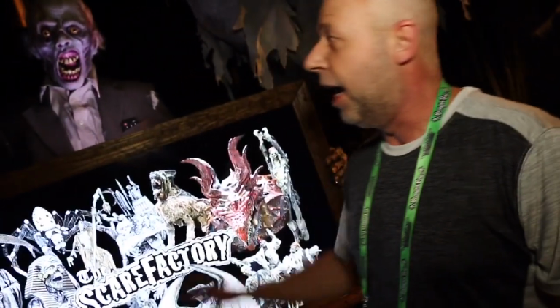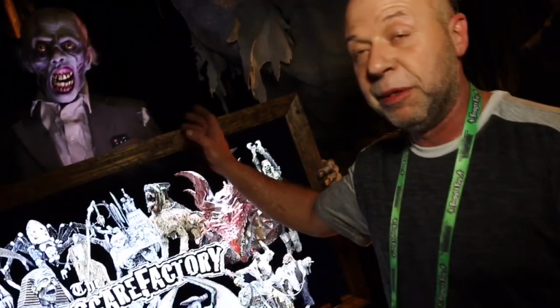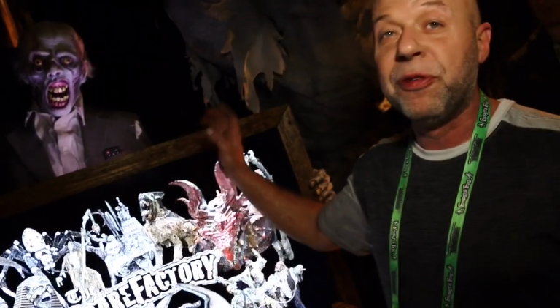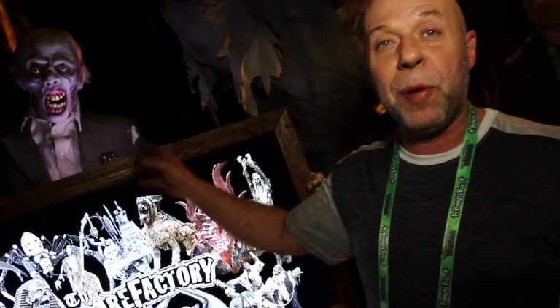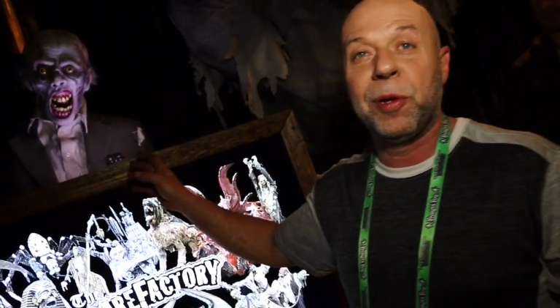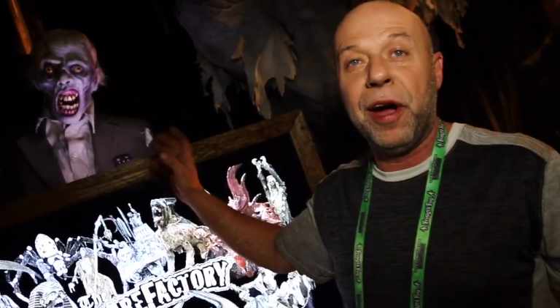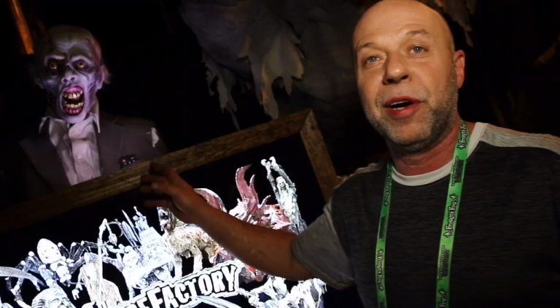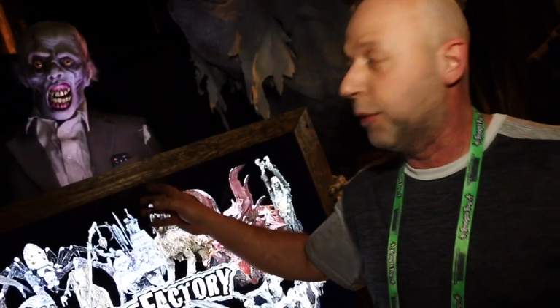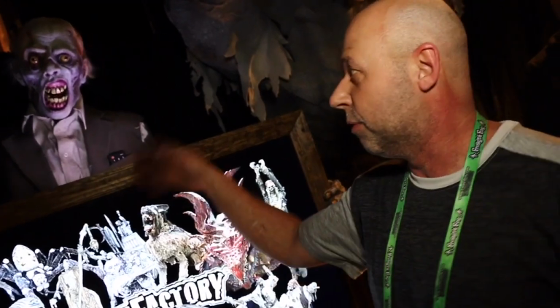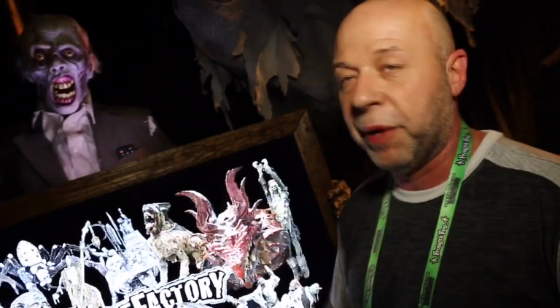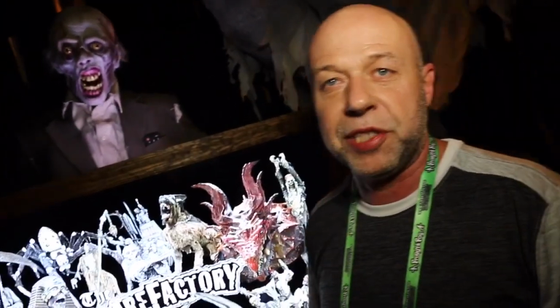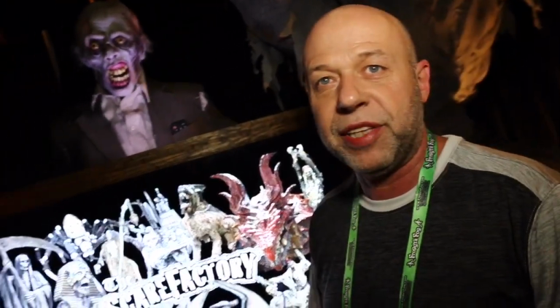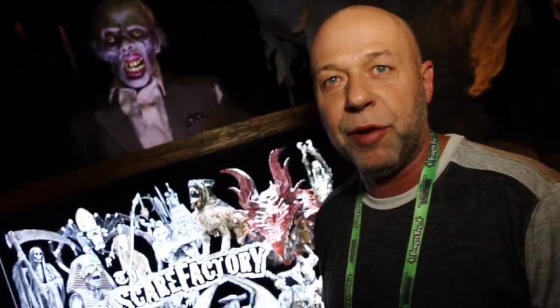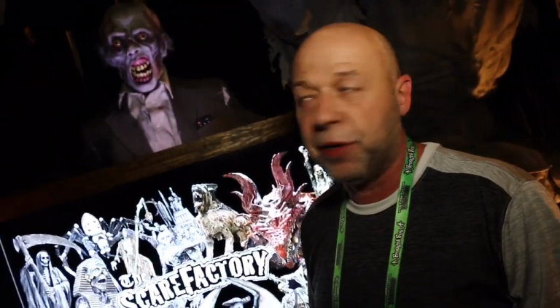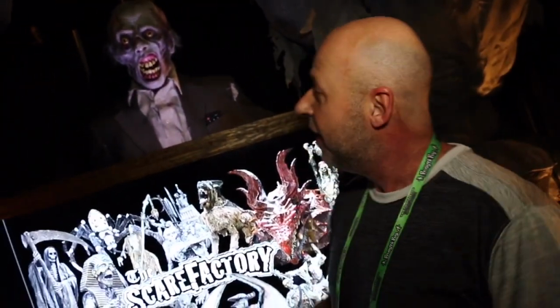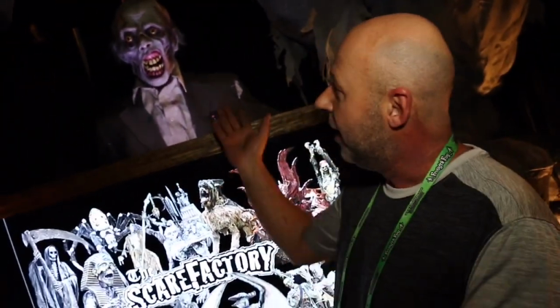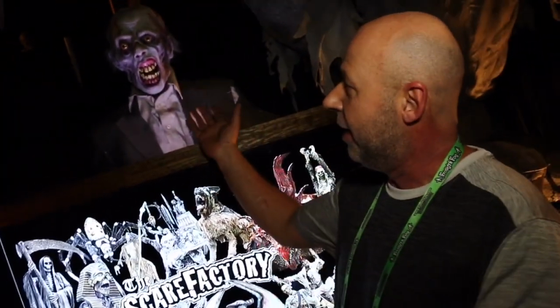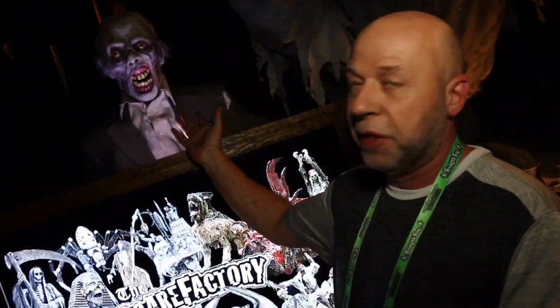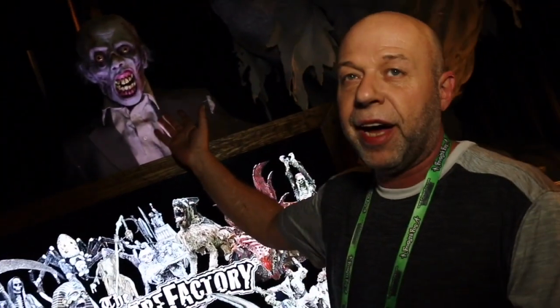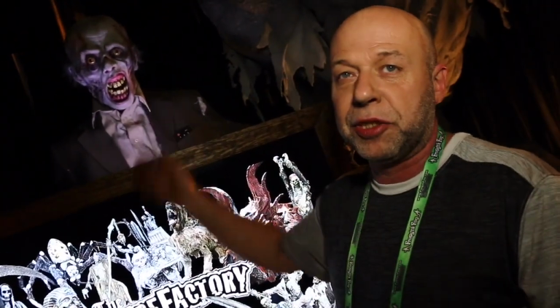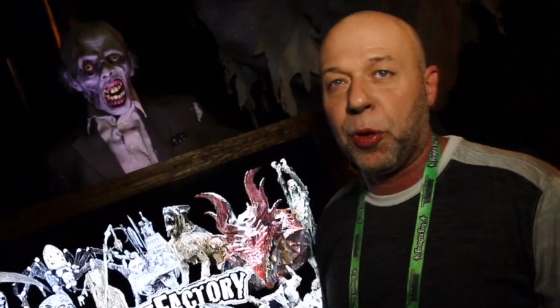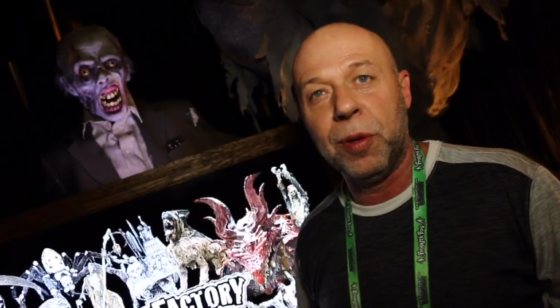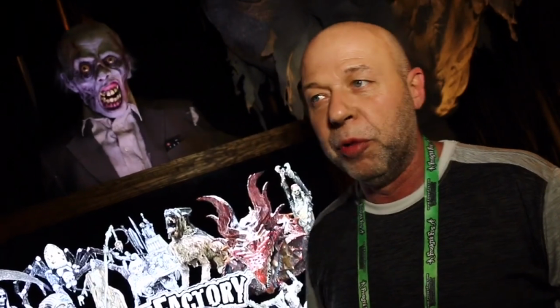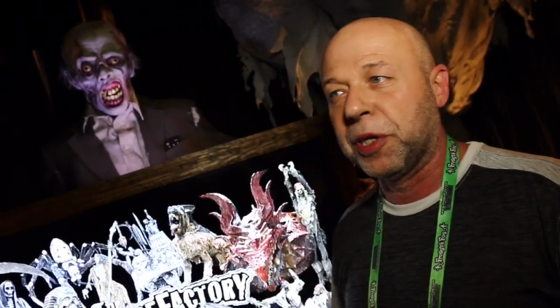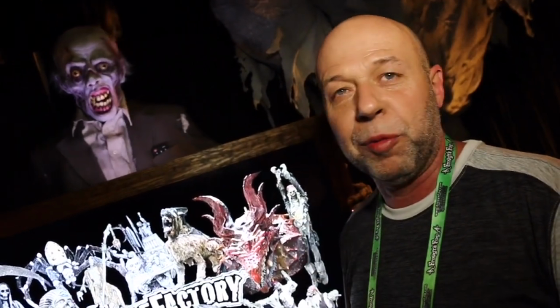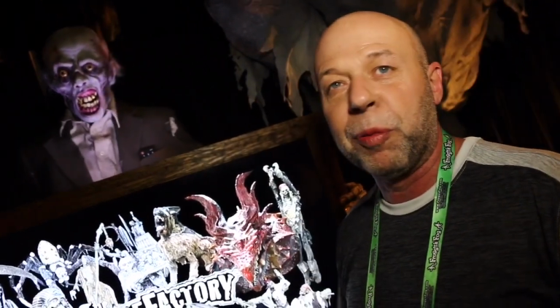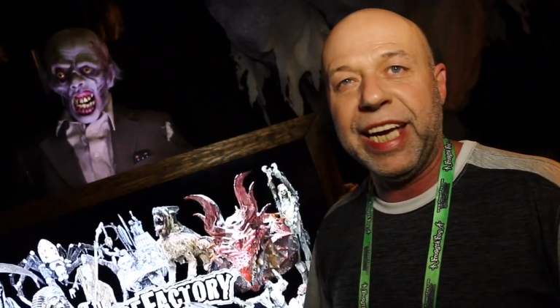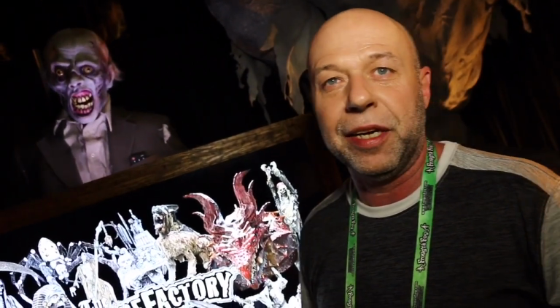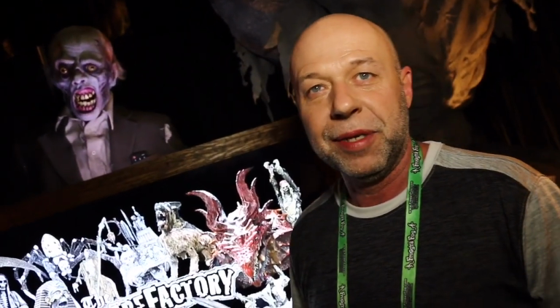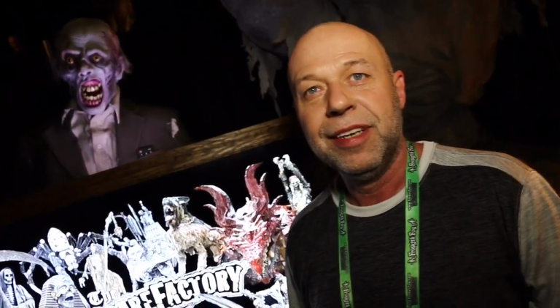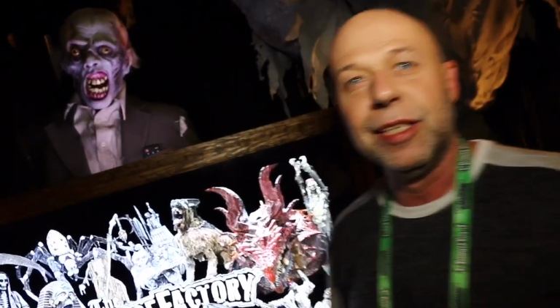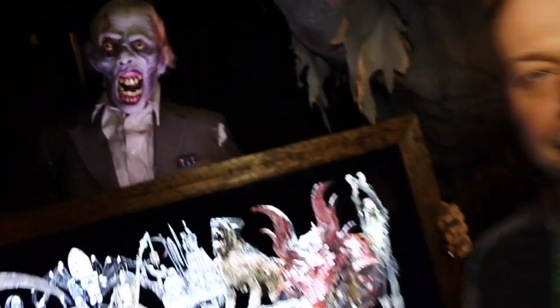It seems to be very popular with everybody coming up and seeing what they have to offer. I mean, look at it — it's just incredible. The movement's incredible. People are eating it up. It's awesome.